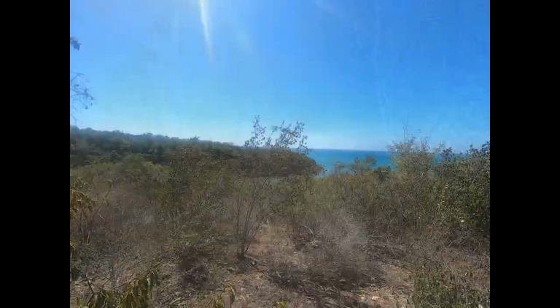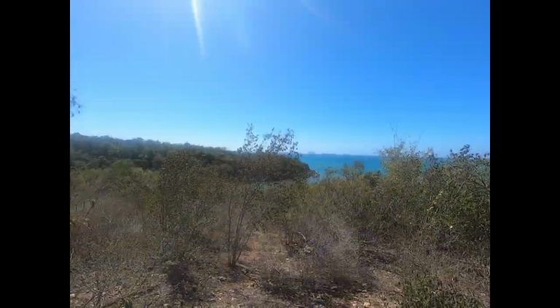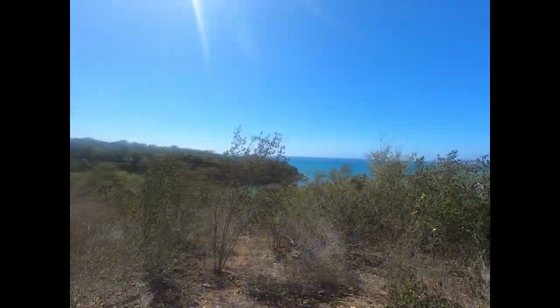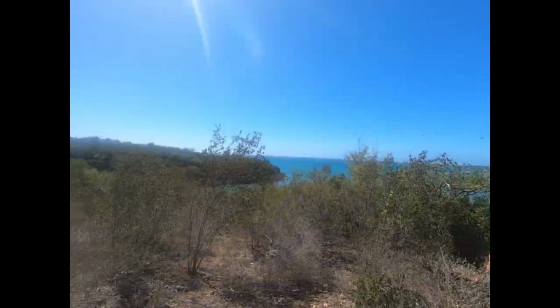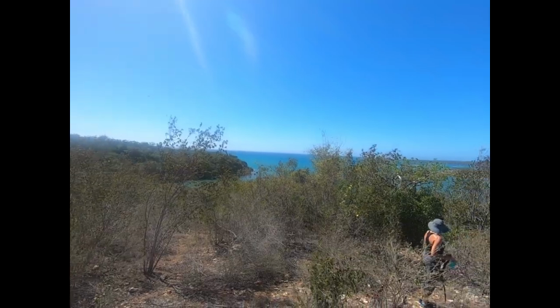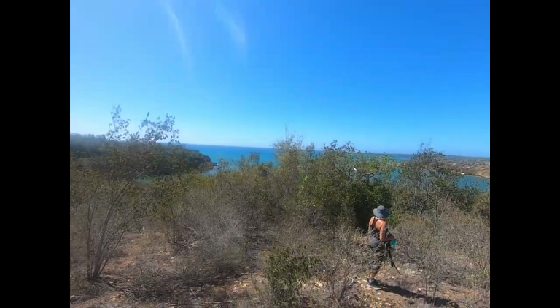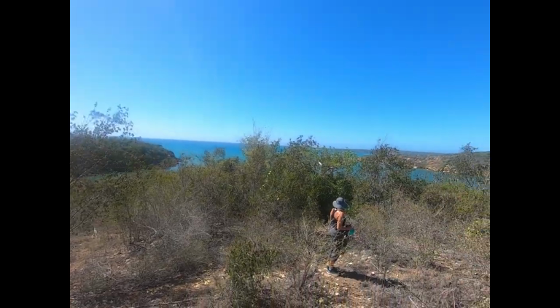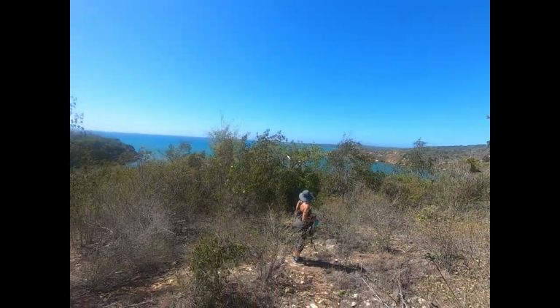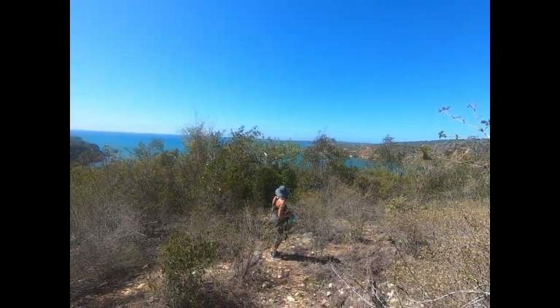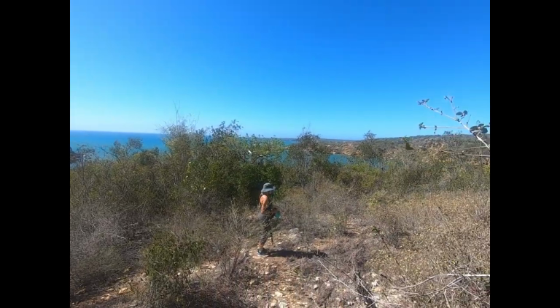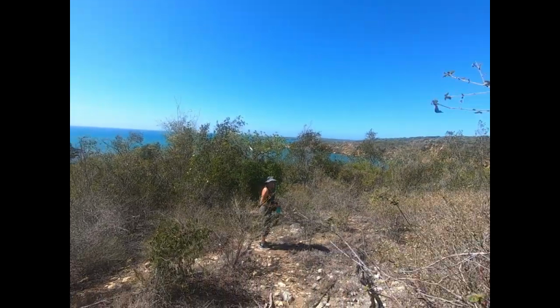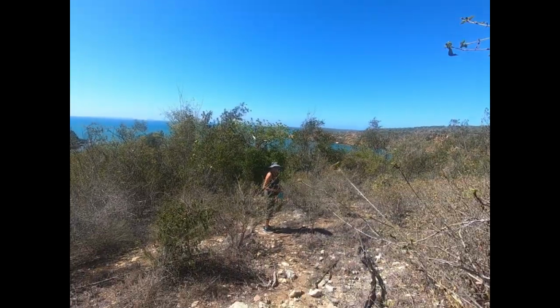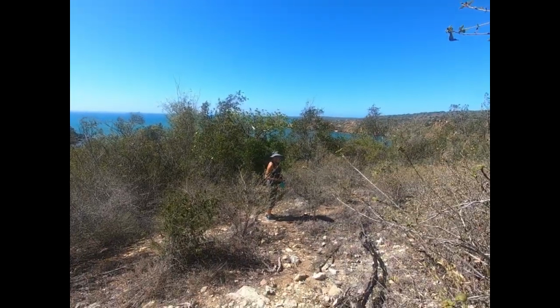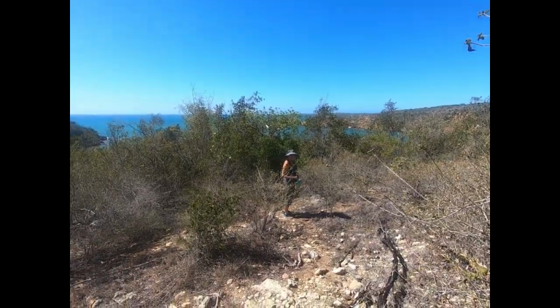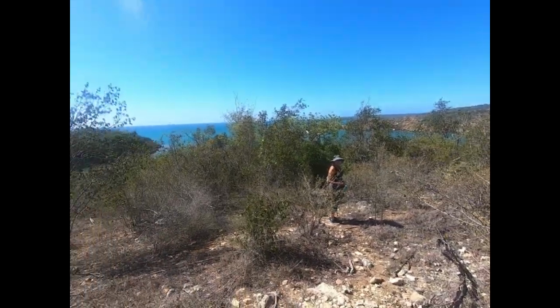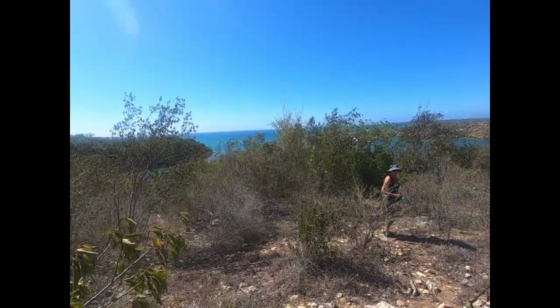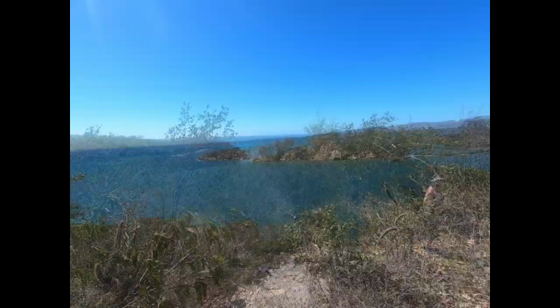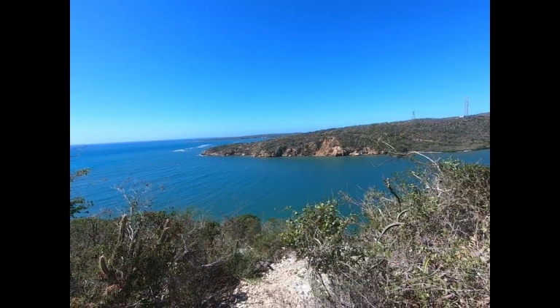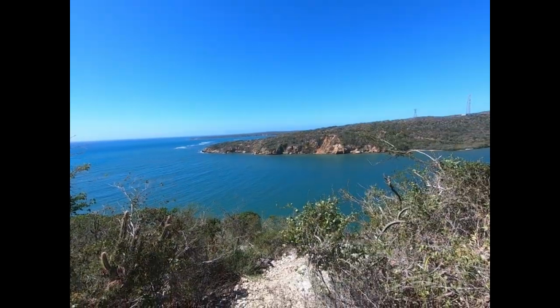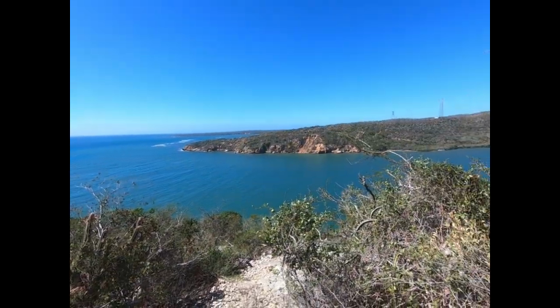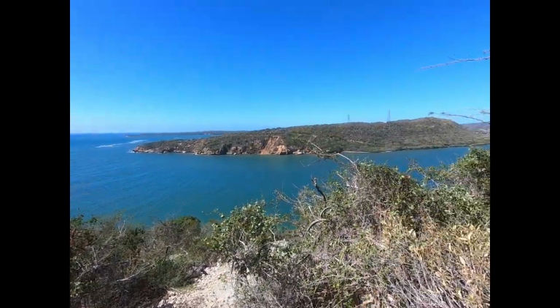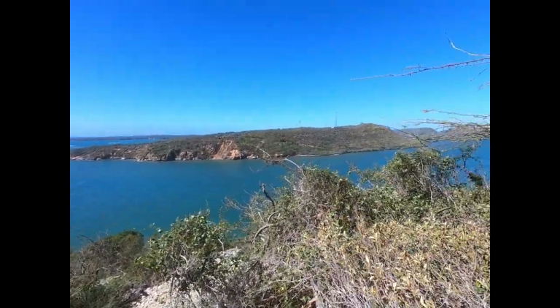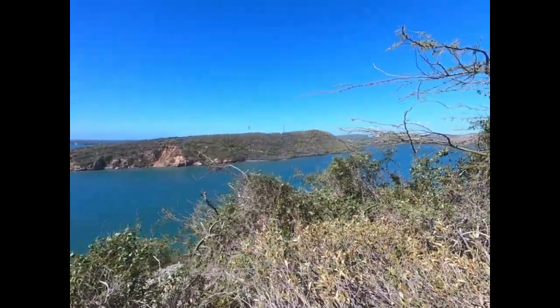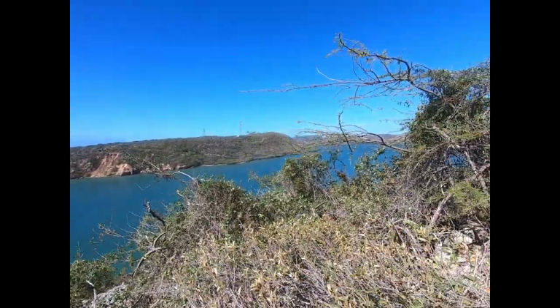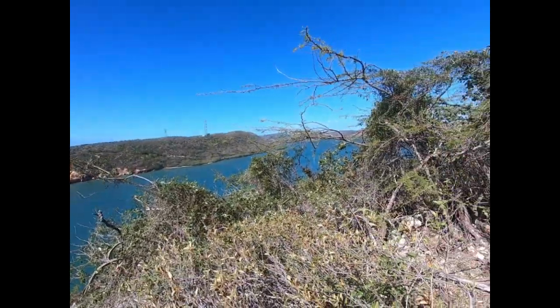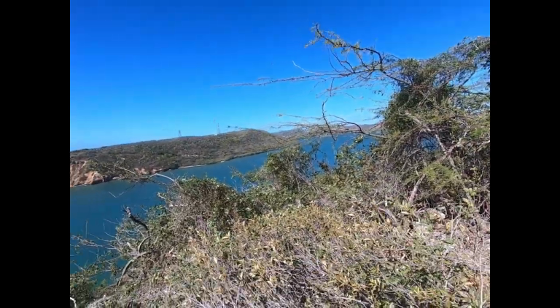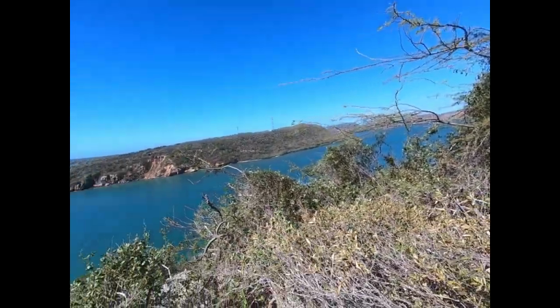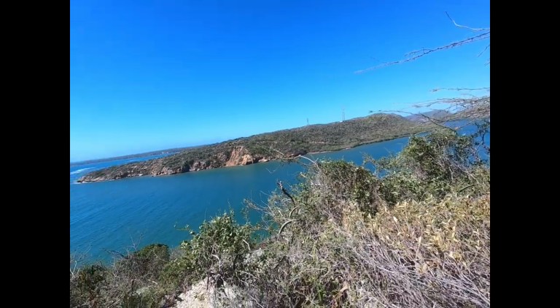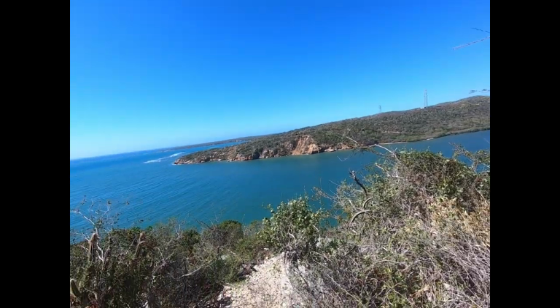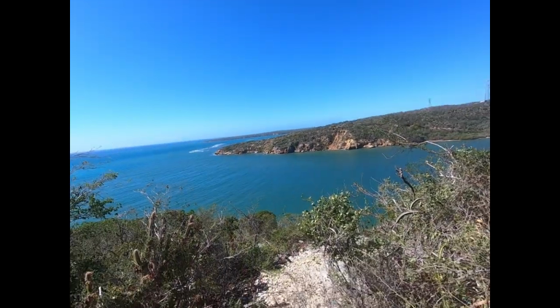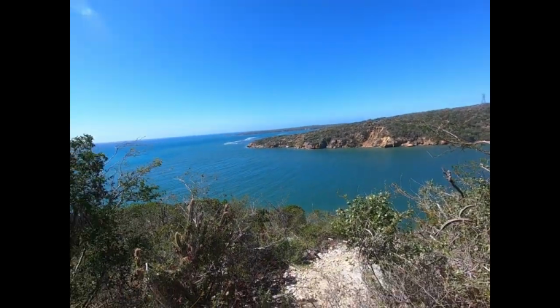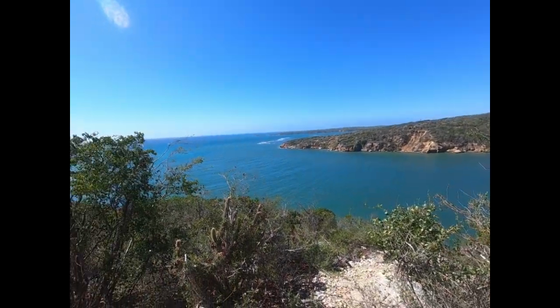Here's a view looking out over the bay in the Caribbean, and there's Lisa. Wow, this is just beautiful here. We're only about four or five minutes up the trail.